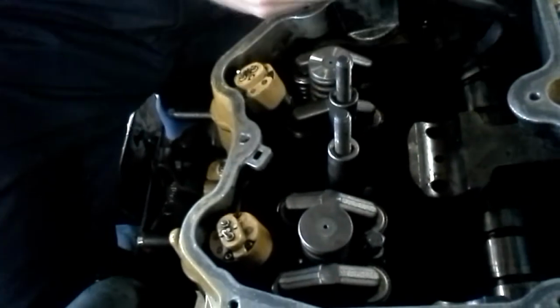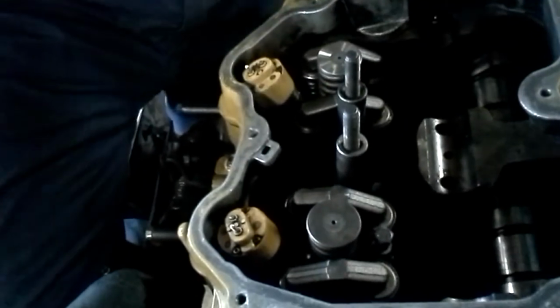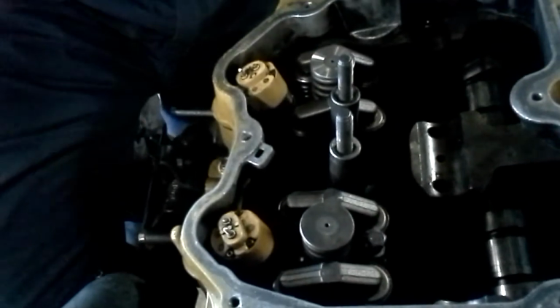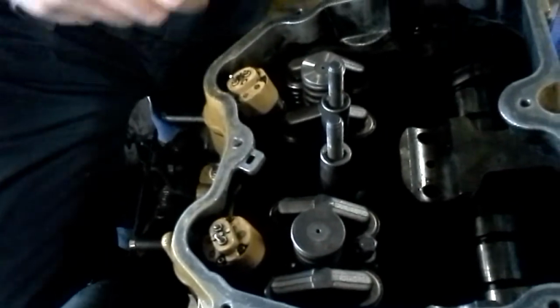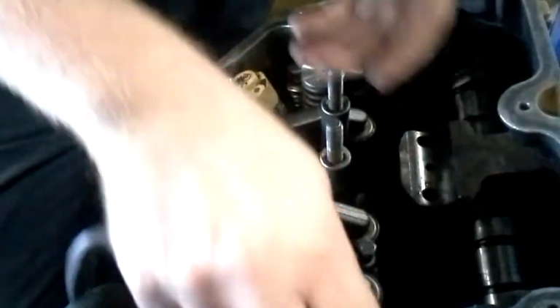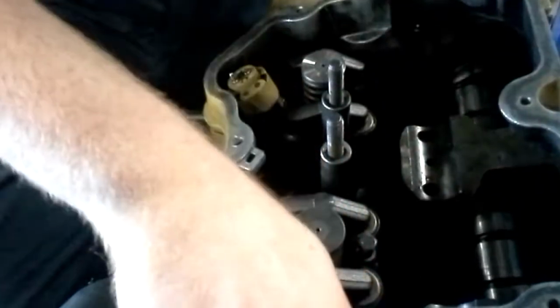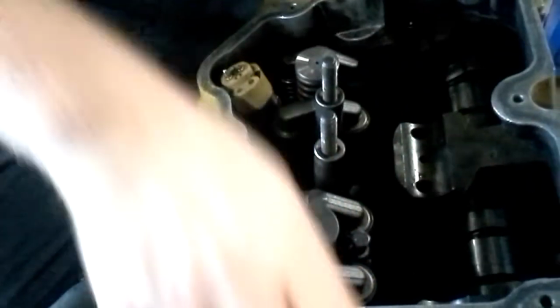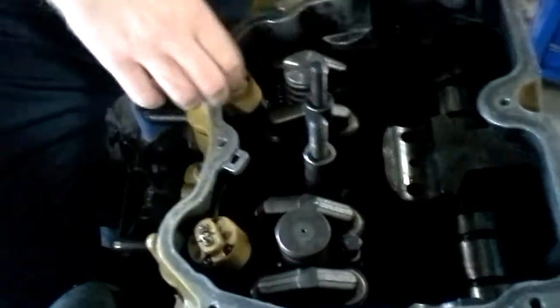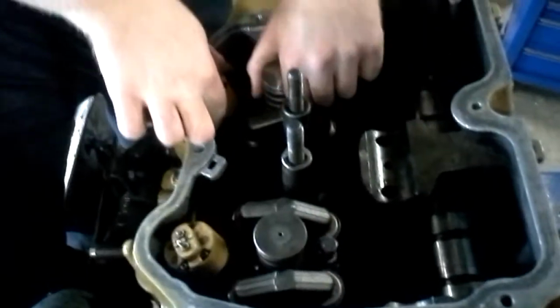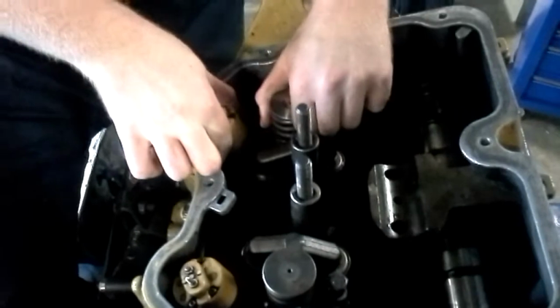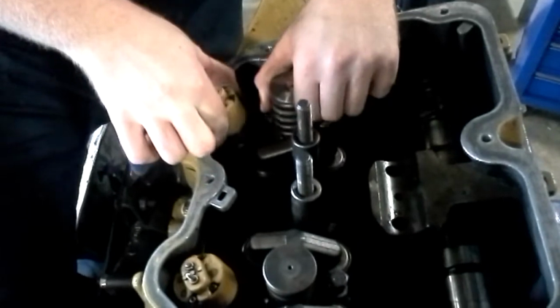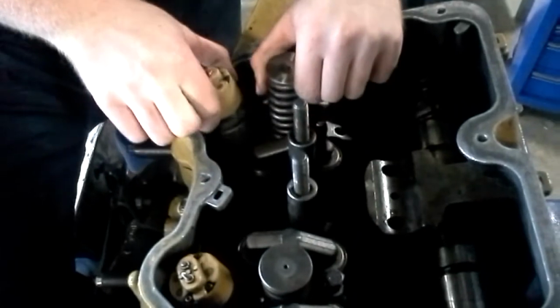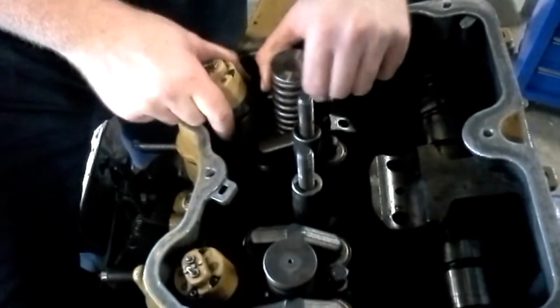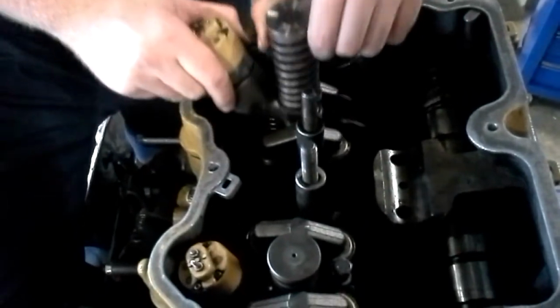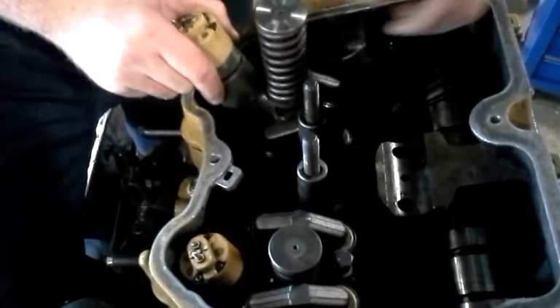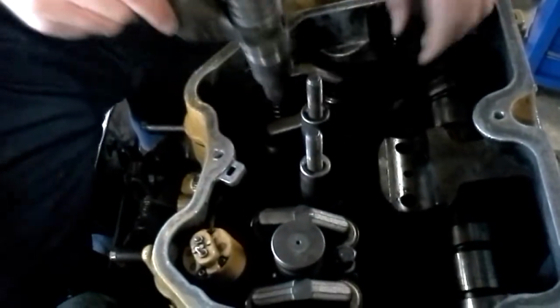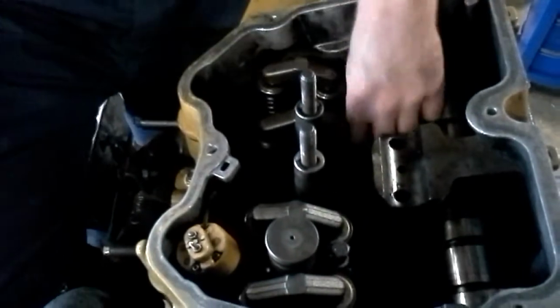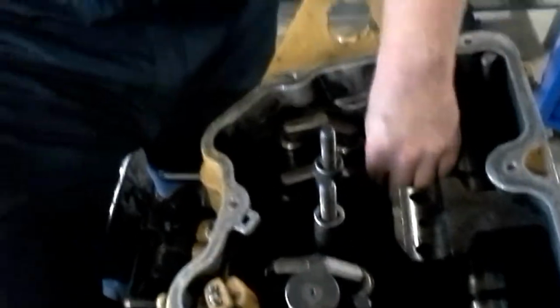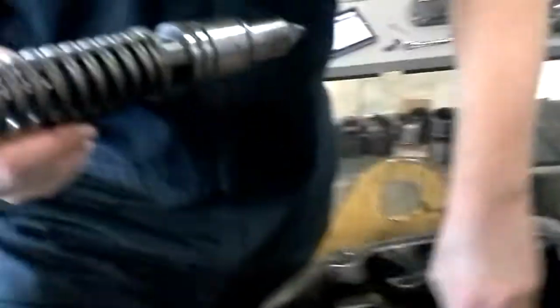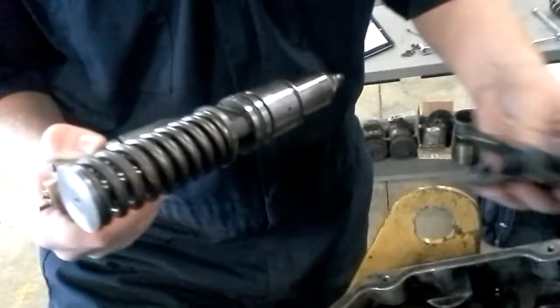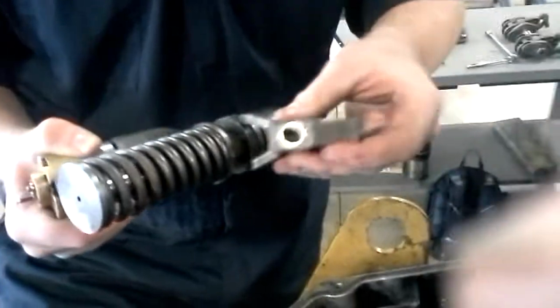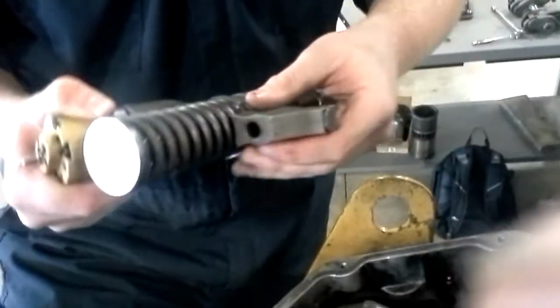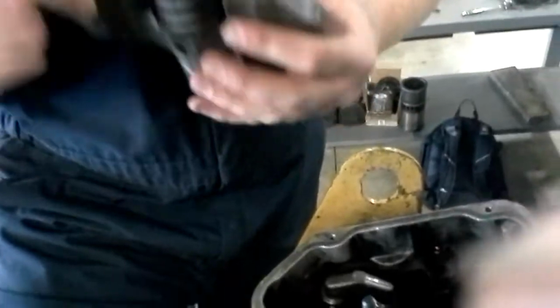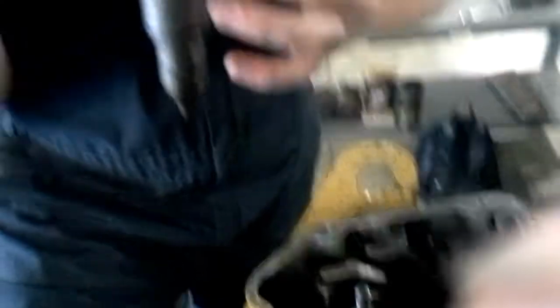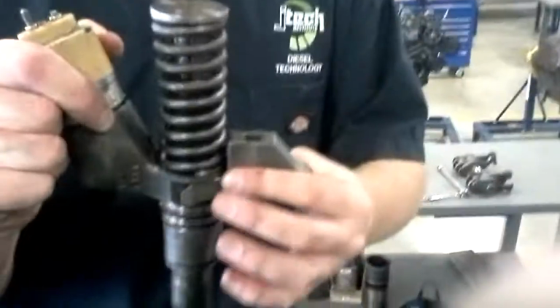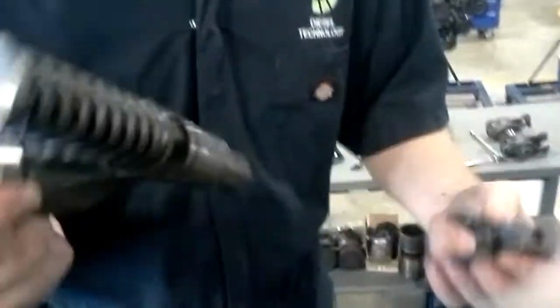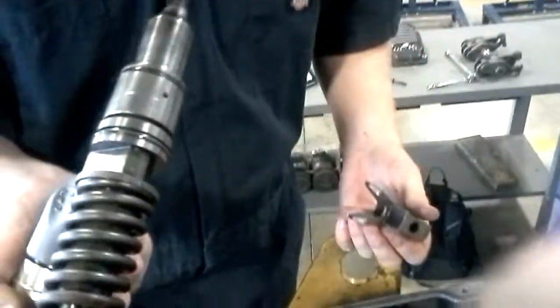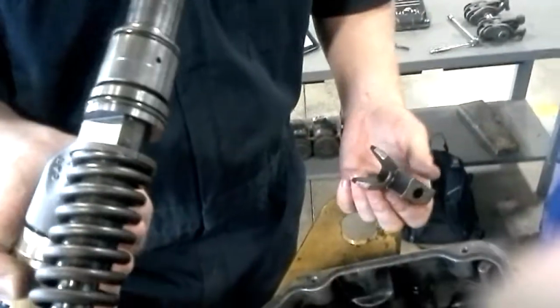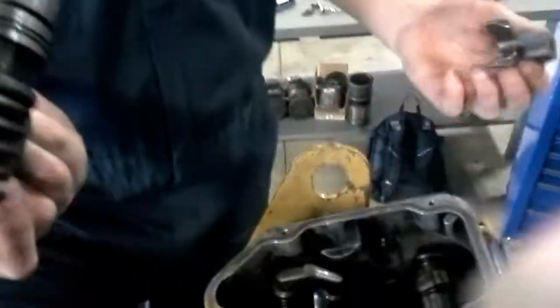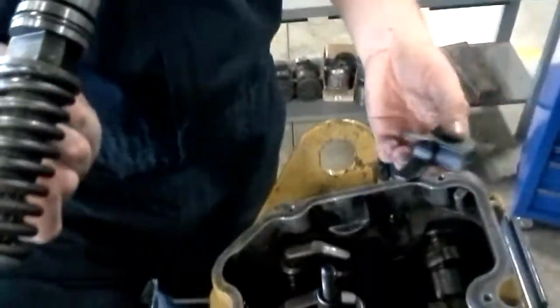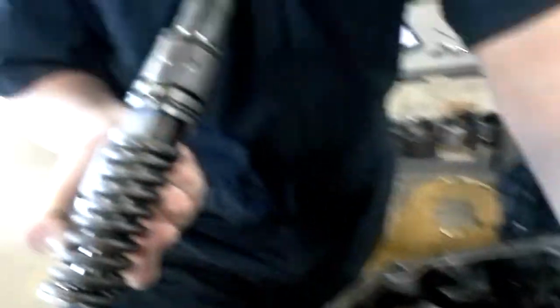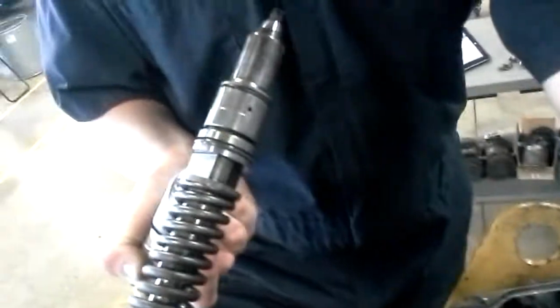Now I've got the injector pried up. Put the heel bar off to the side and then you can pull the injector by hand. The injector heel just came out with it, and this is how it goes back together. Now we've pulled our injector.